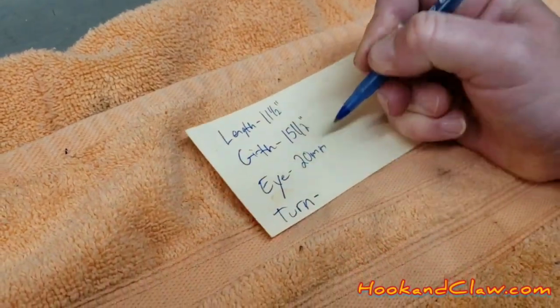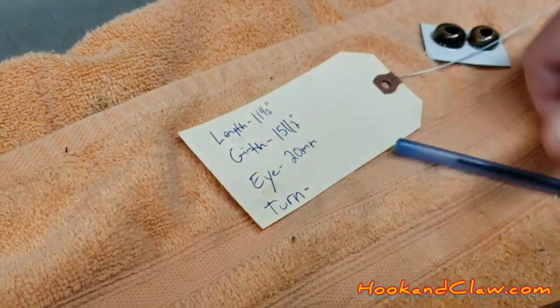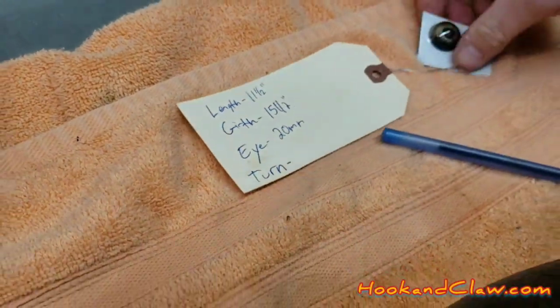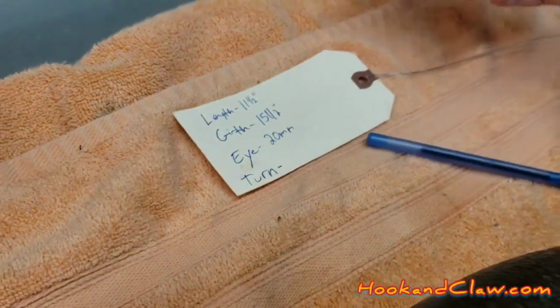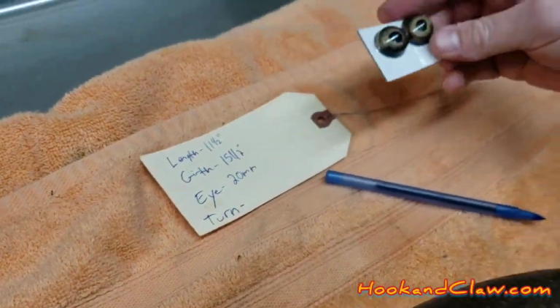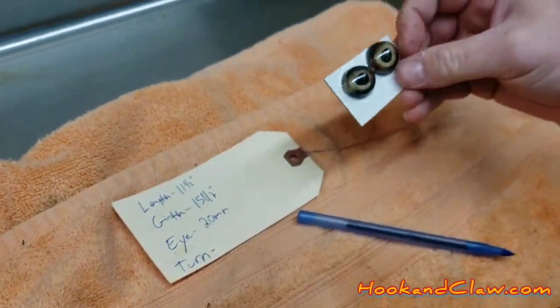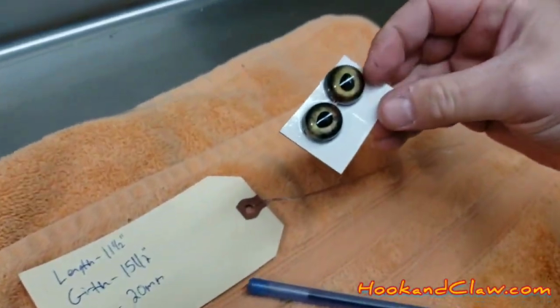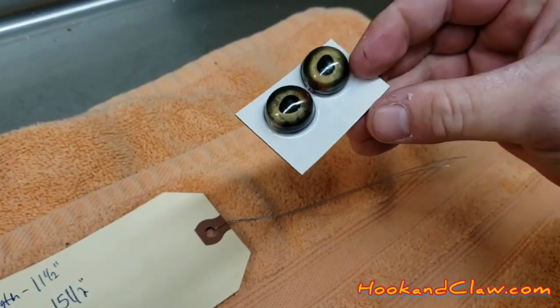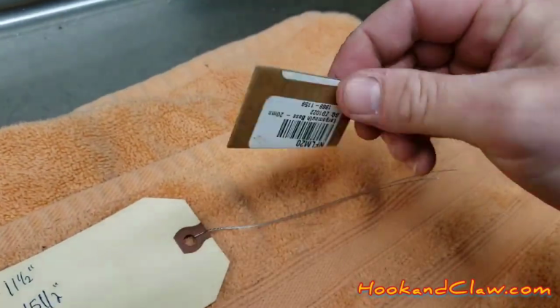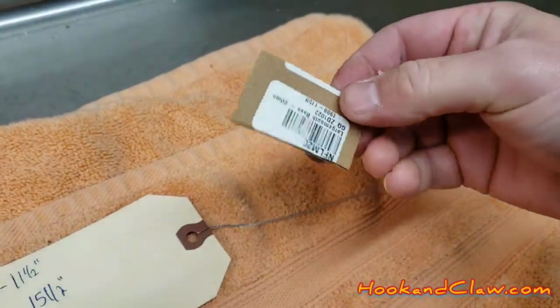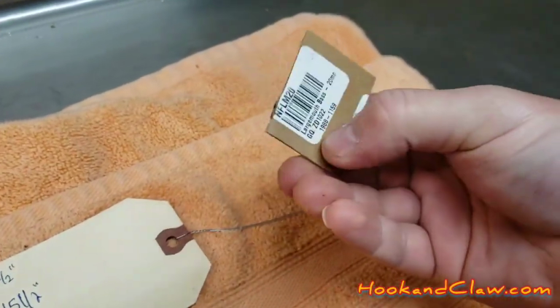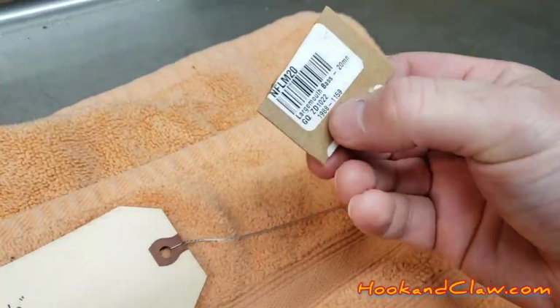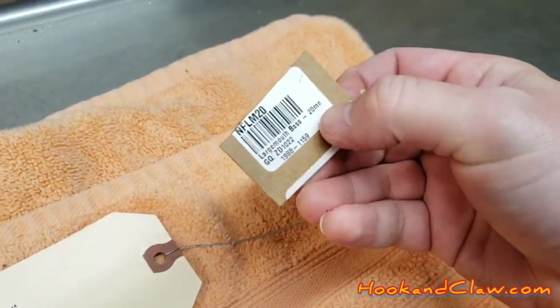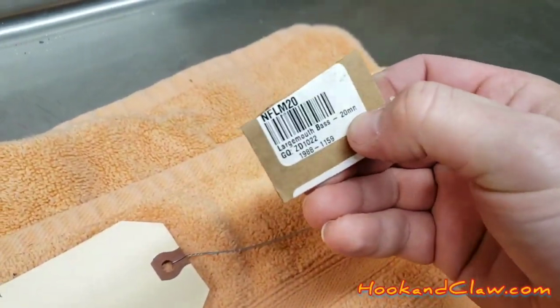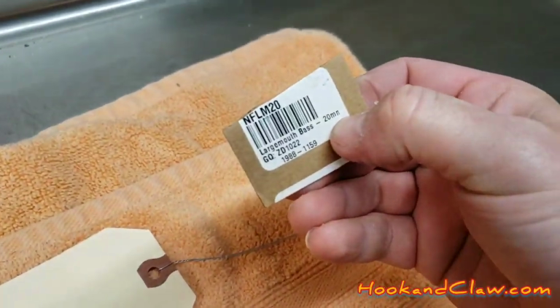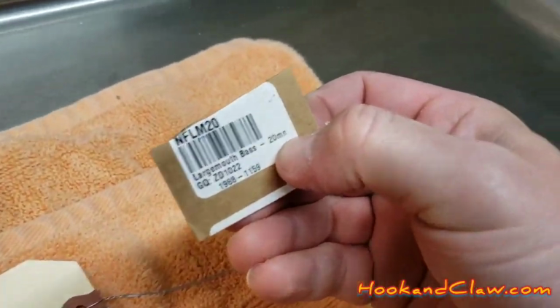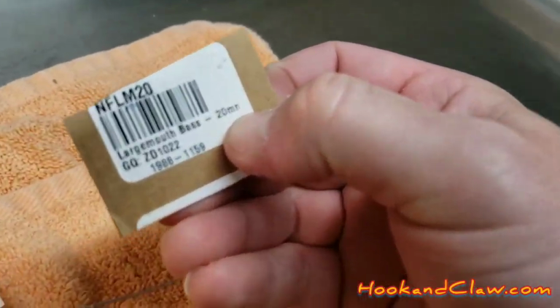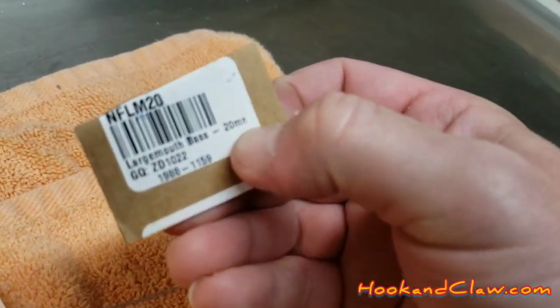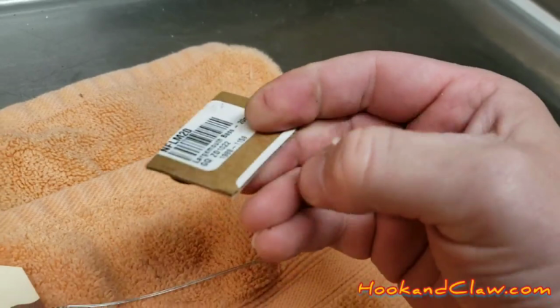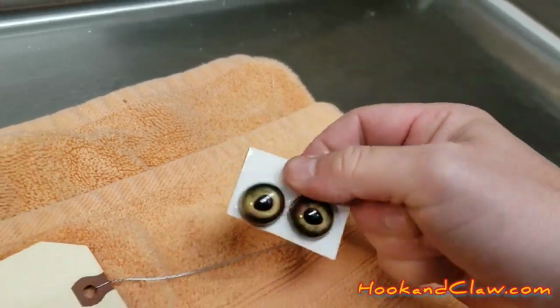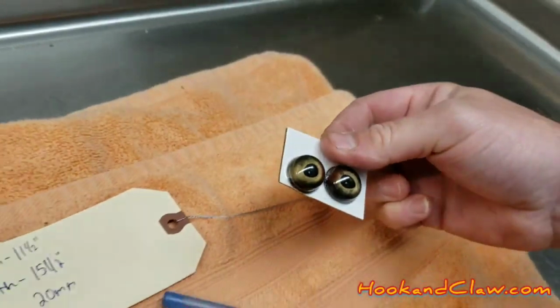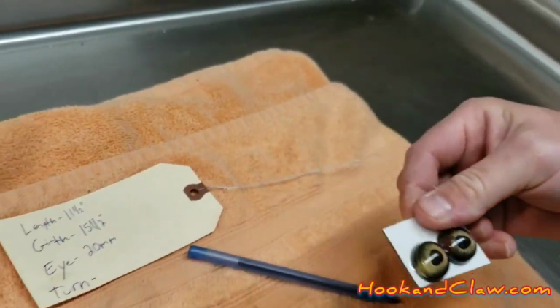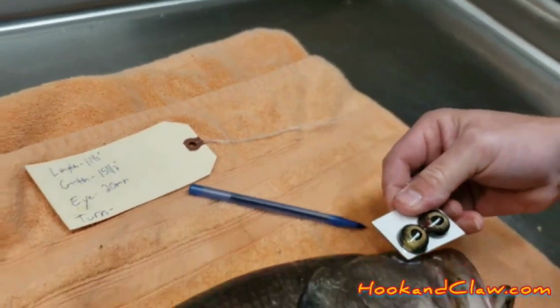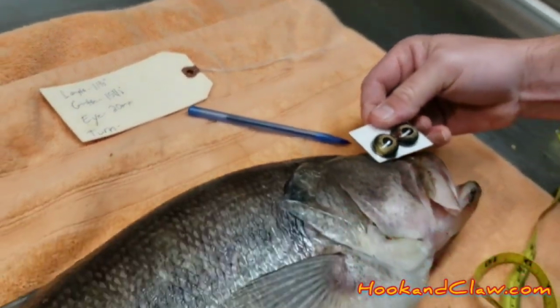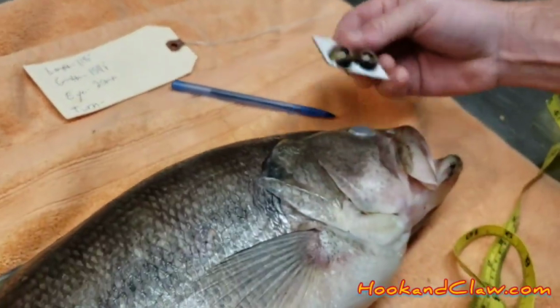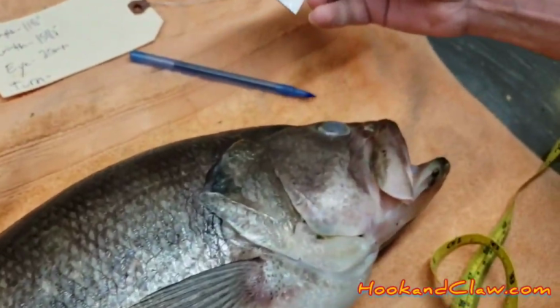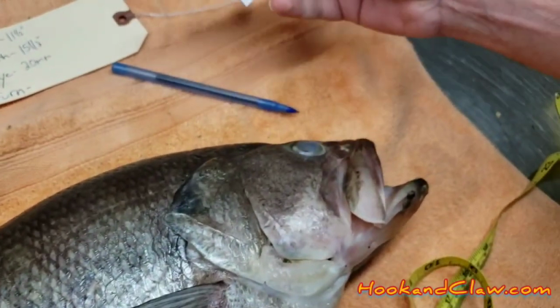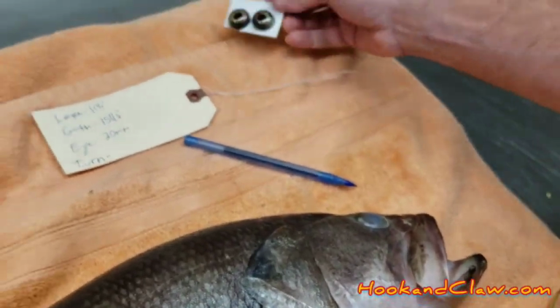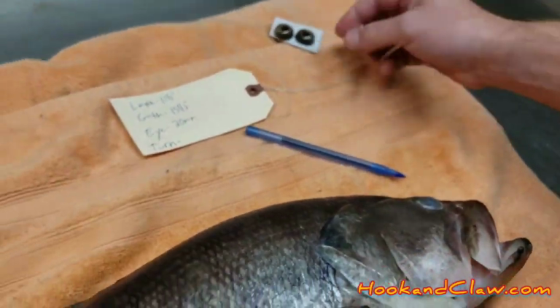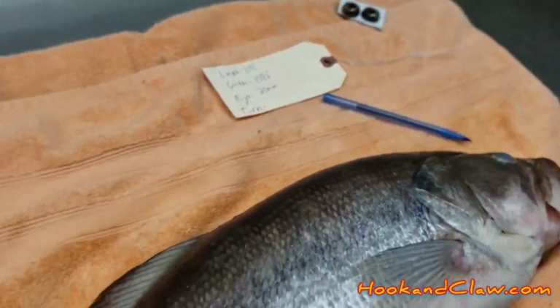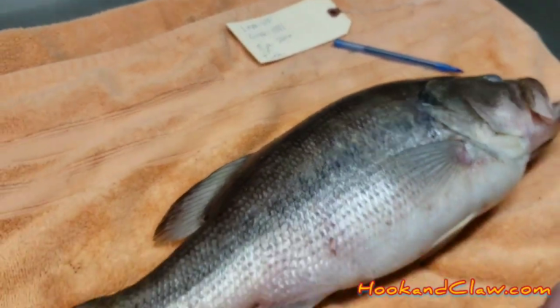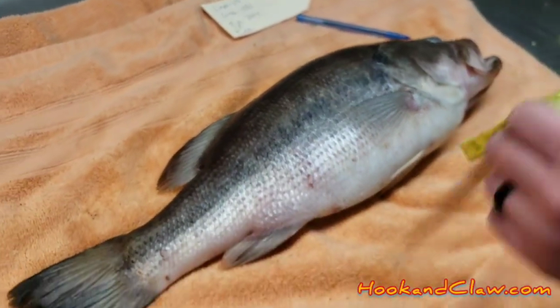For example, here's a set of 20 millimeter eyes — on the back it shows what you'll get when you order. Basically, it's going to replicate what the fish has now.